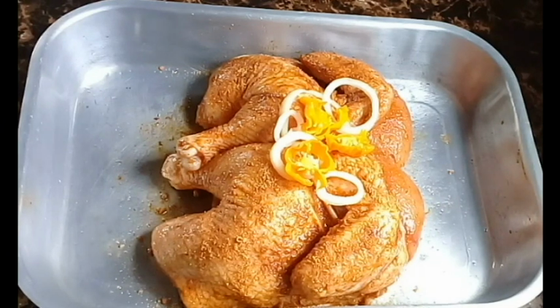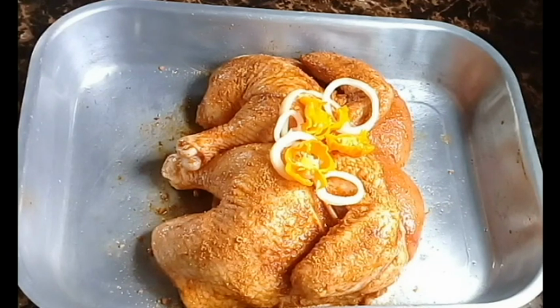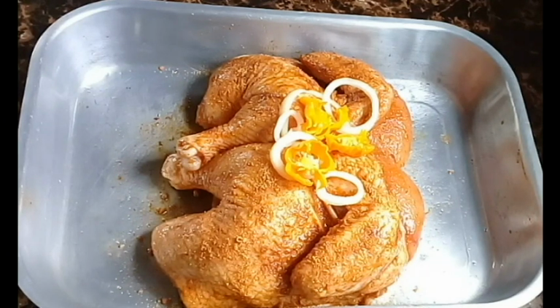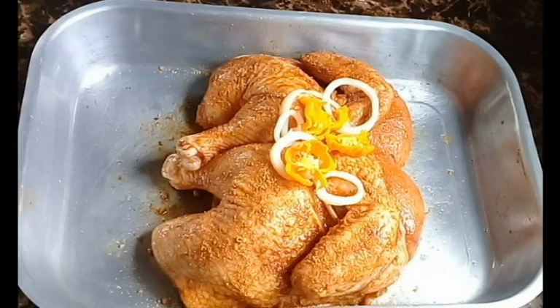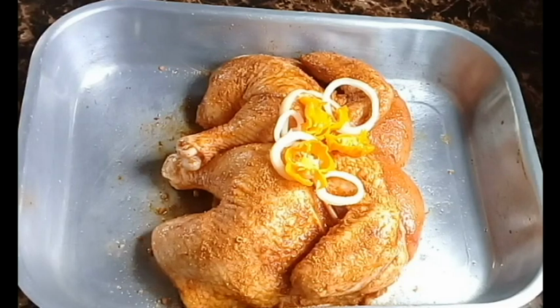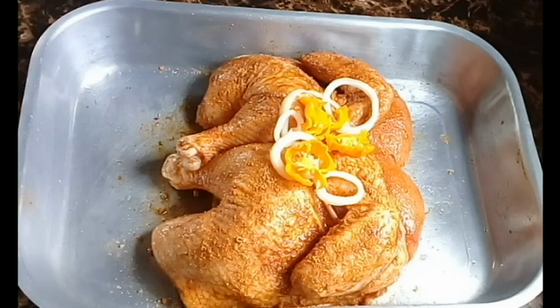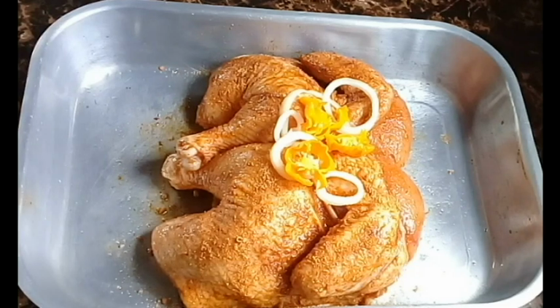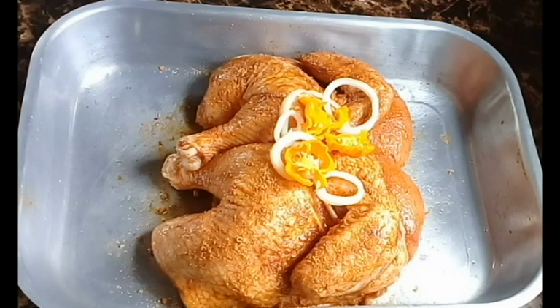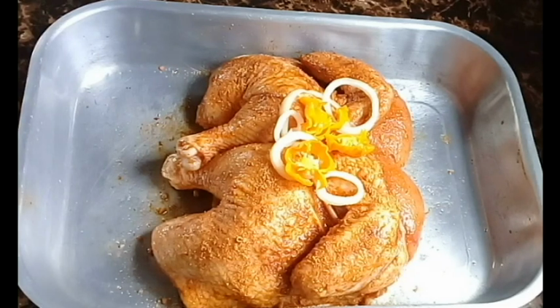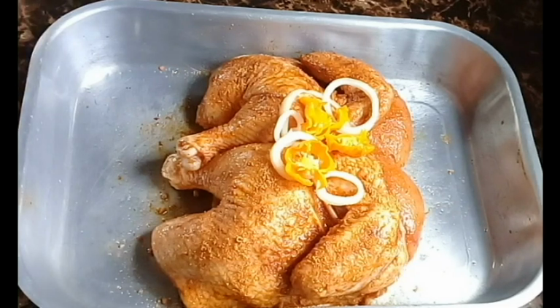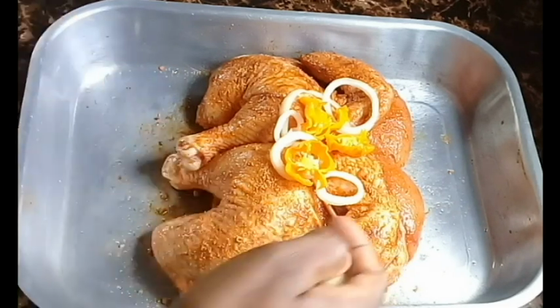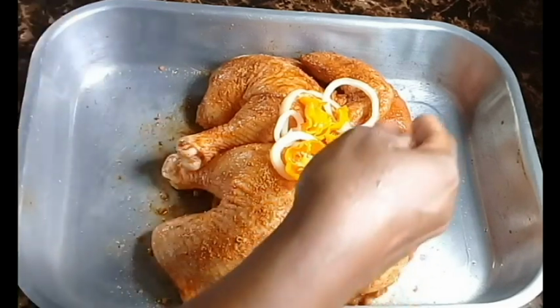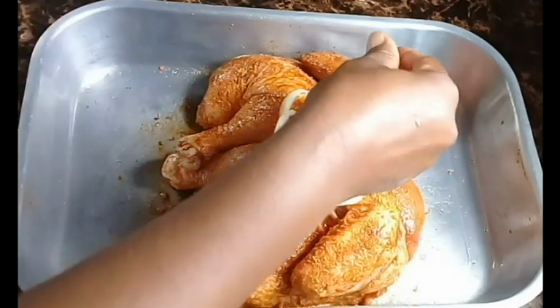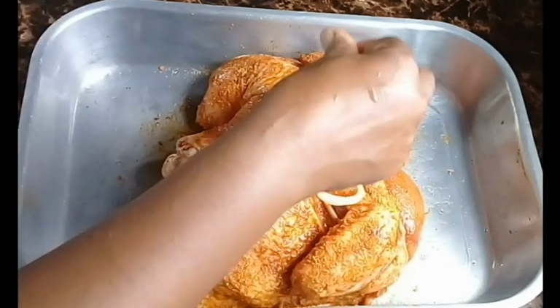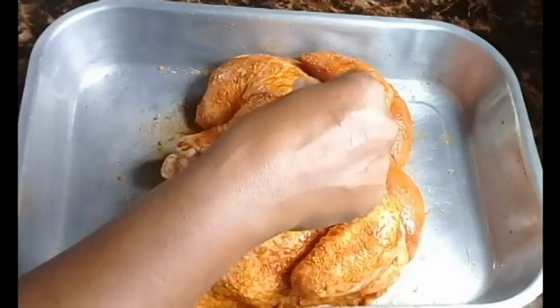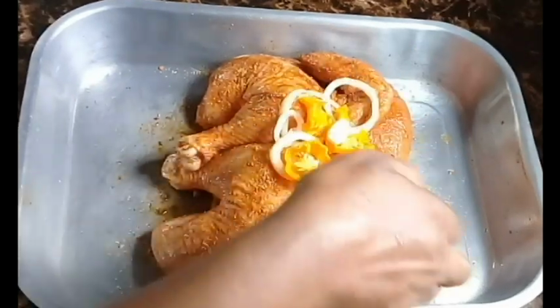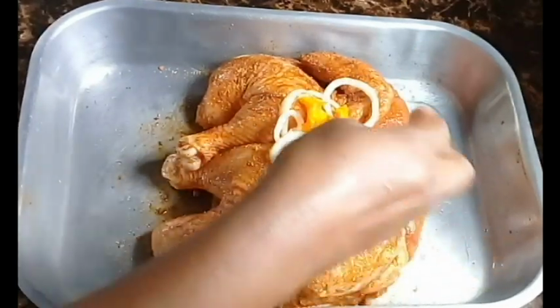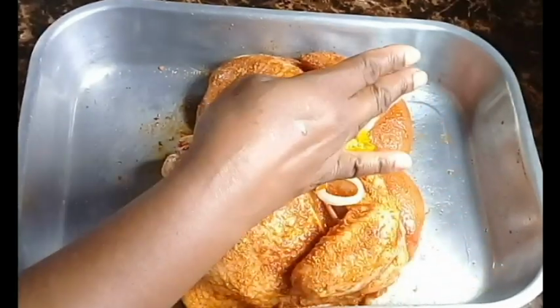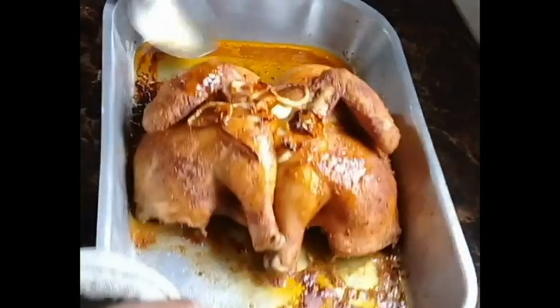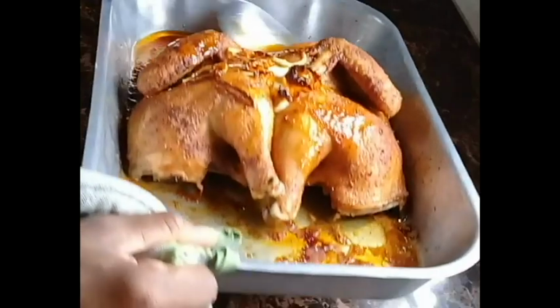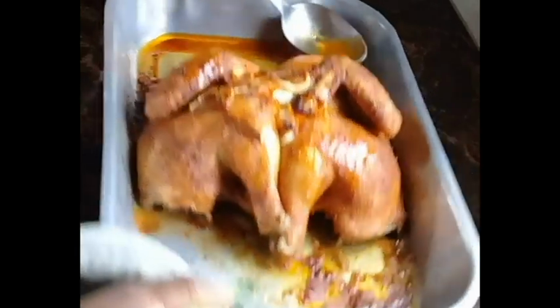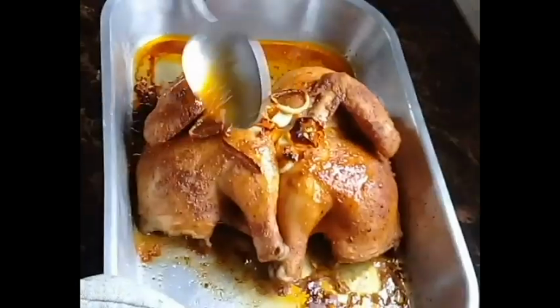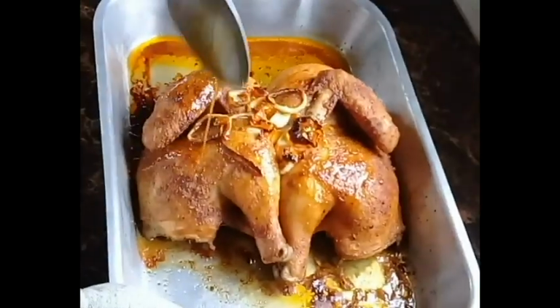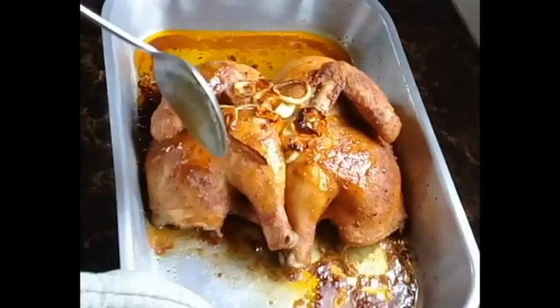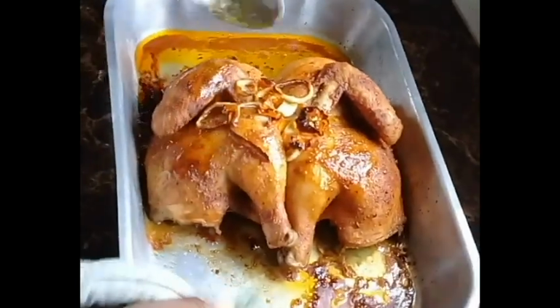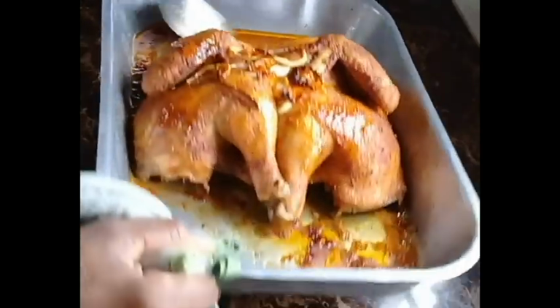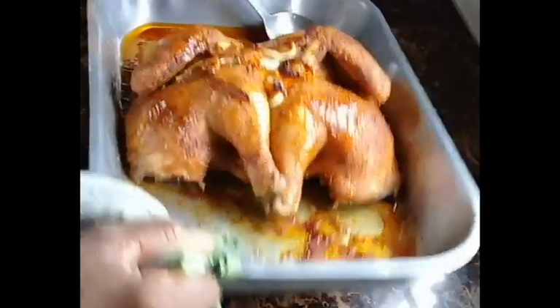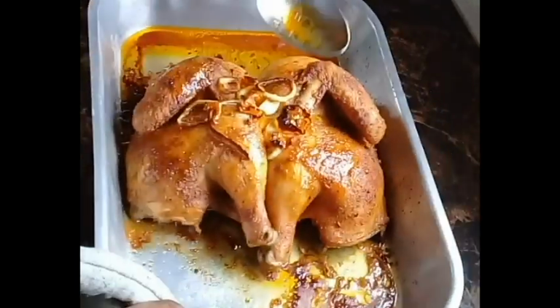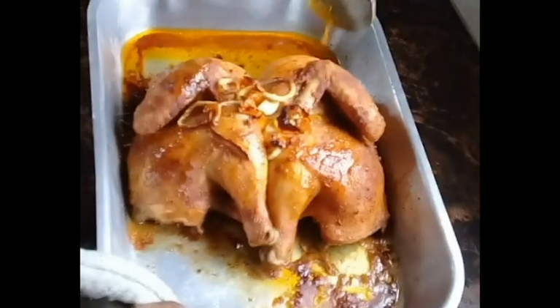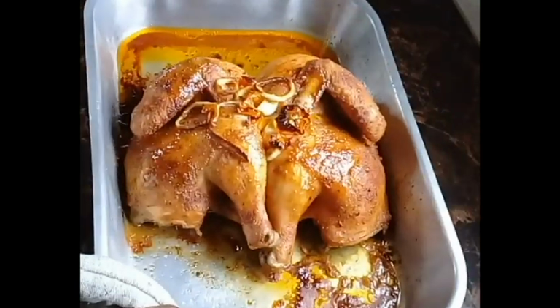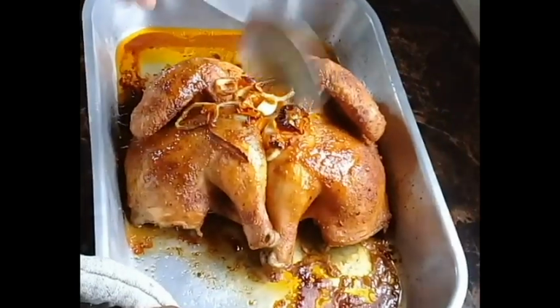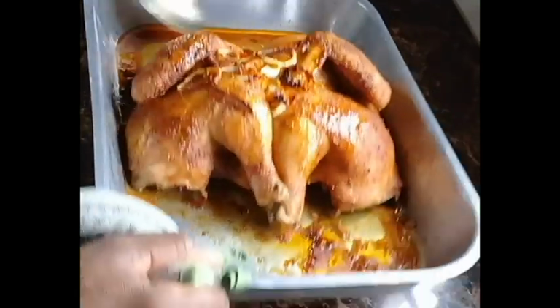I put the chicken into a preheated oven at 350 degrees Fahrenheit and I bake it for one hour, basting the chicken every 10 minutes just to keep it moist.